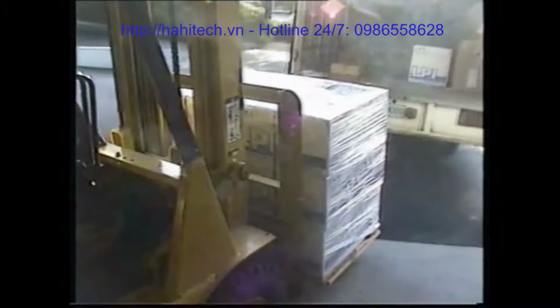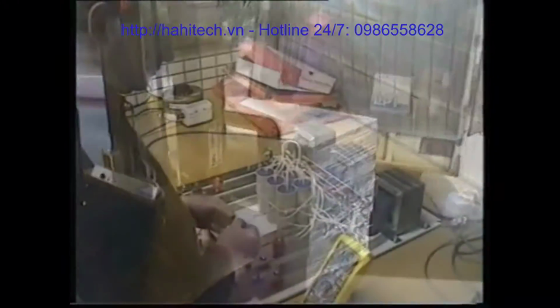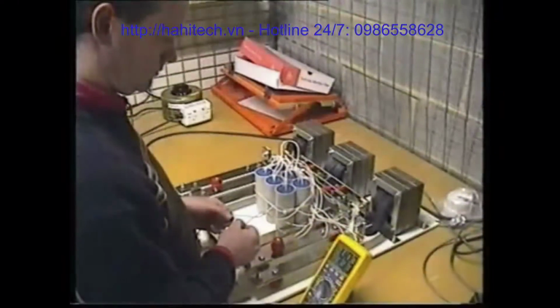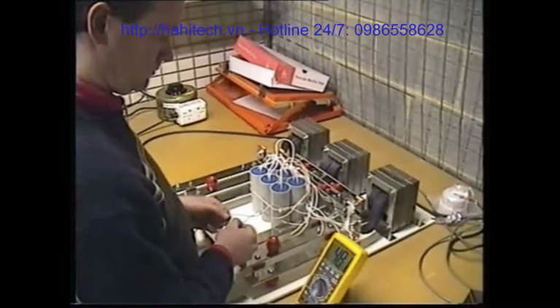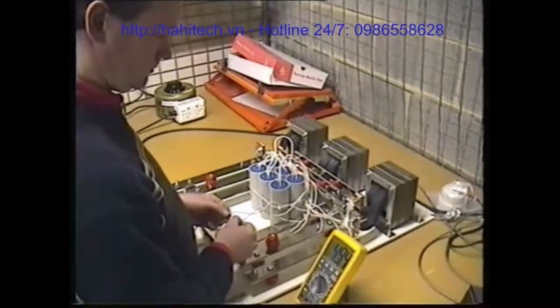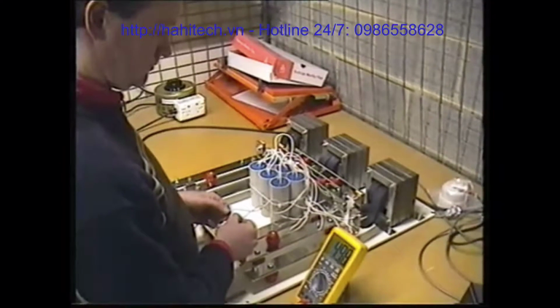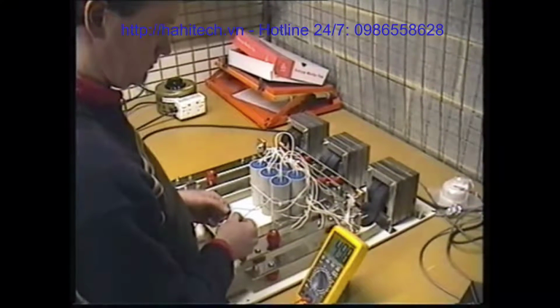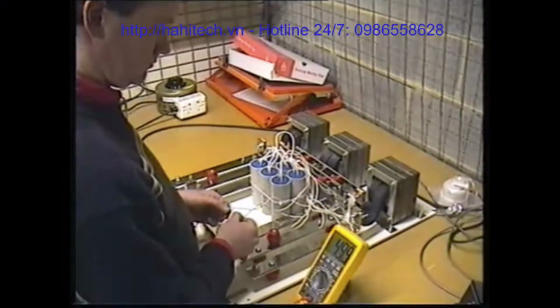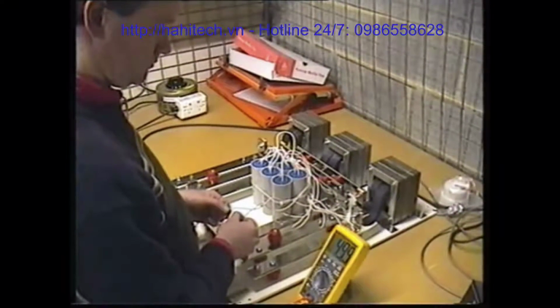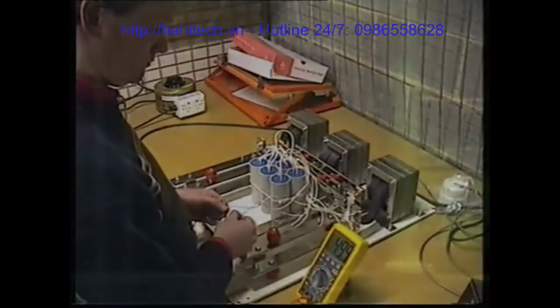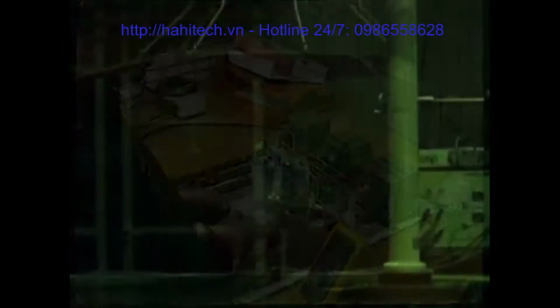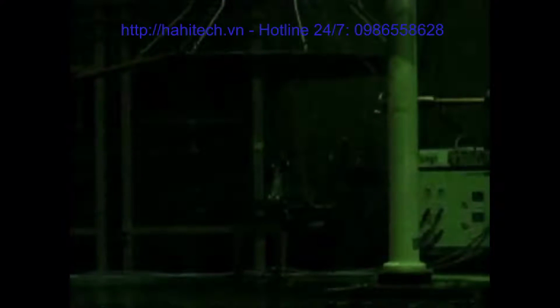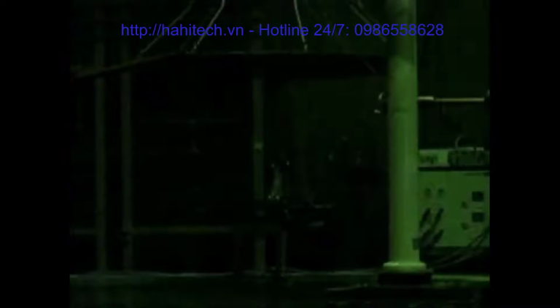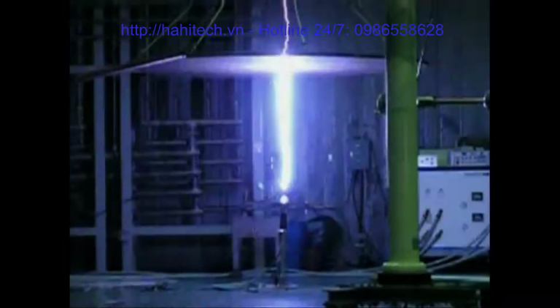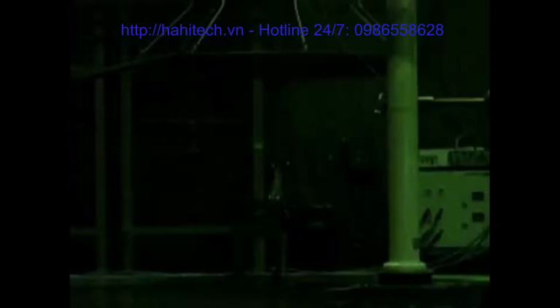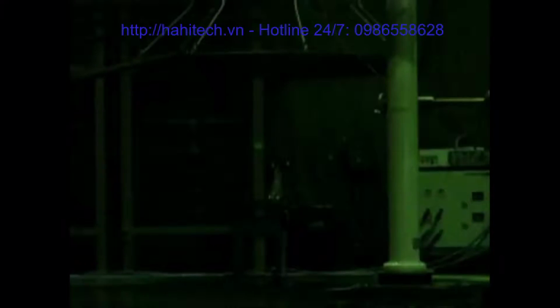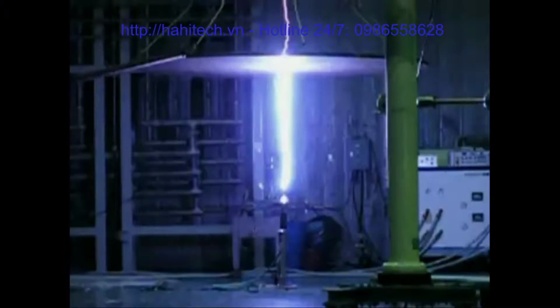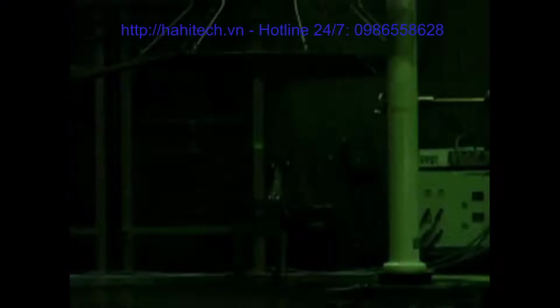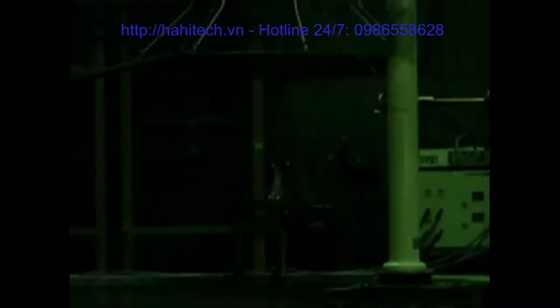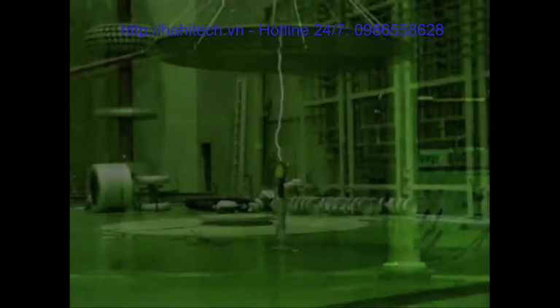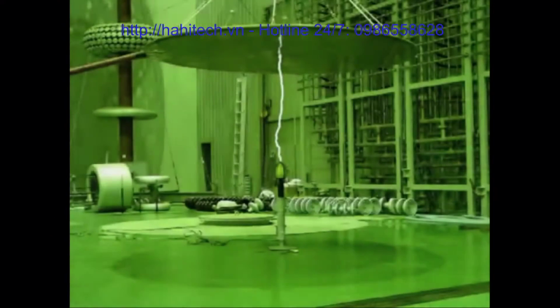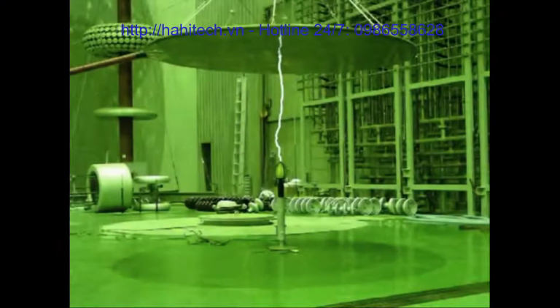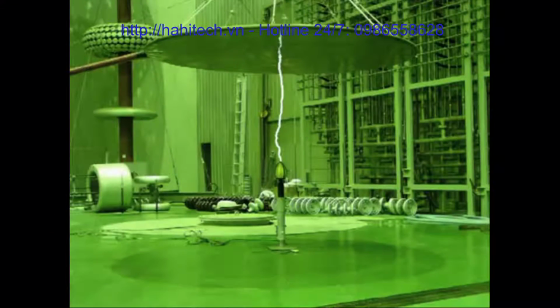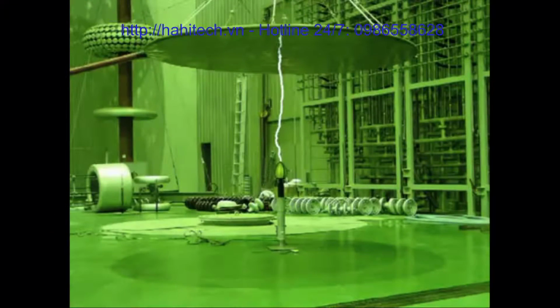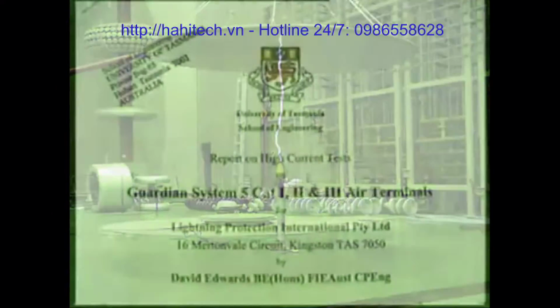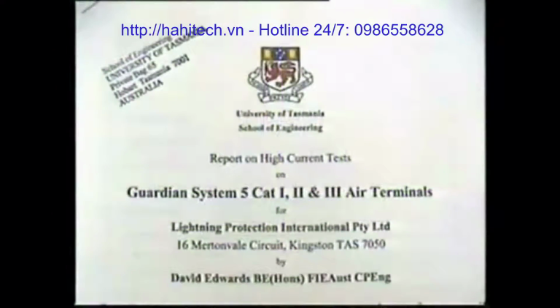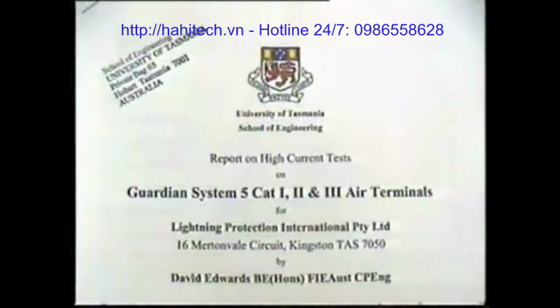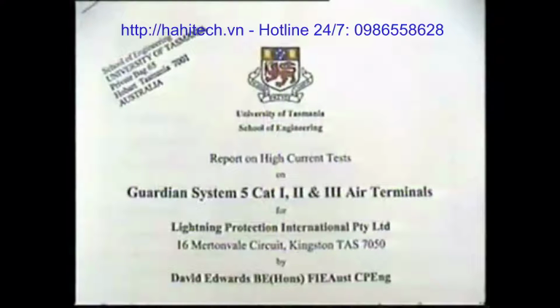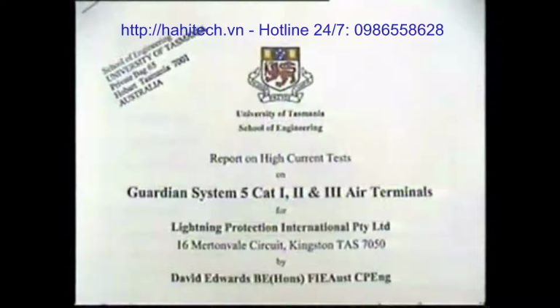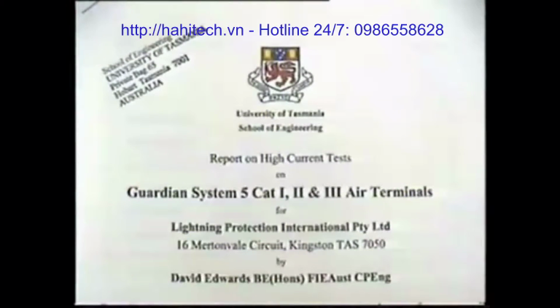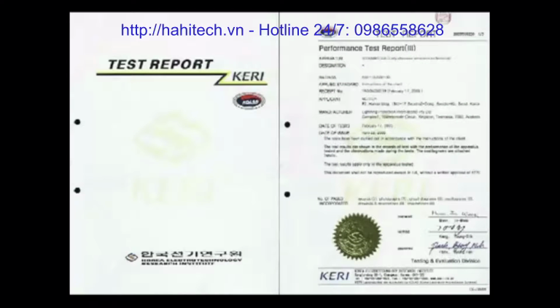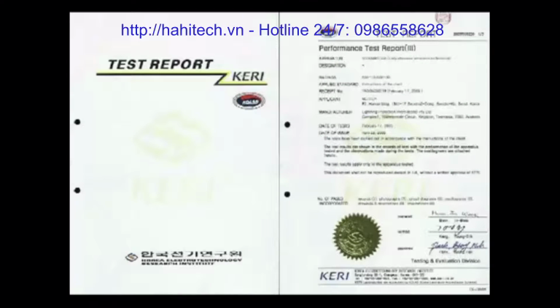LPI maintains a strong commitment to research and development. Our engineers have conducted extensive high voltage testing of products and worked closely with Australian-based universities on product testing and field trials.